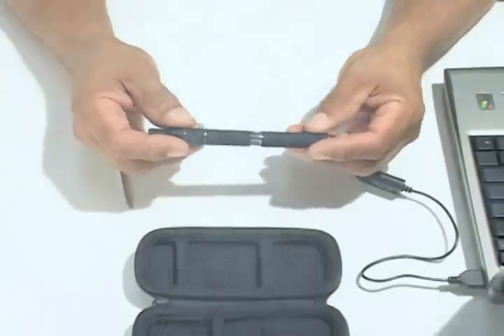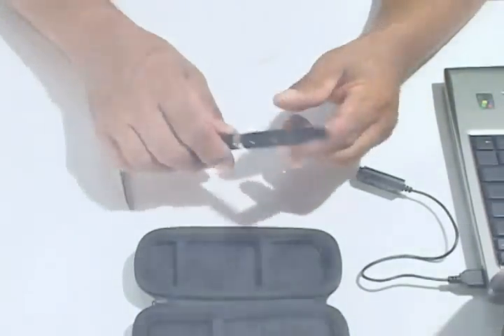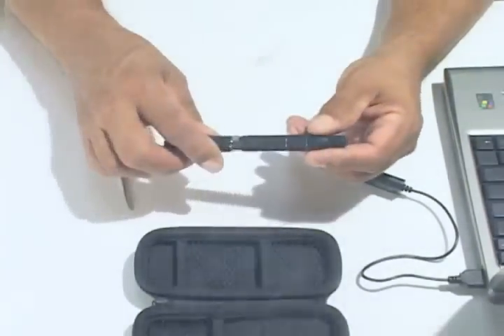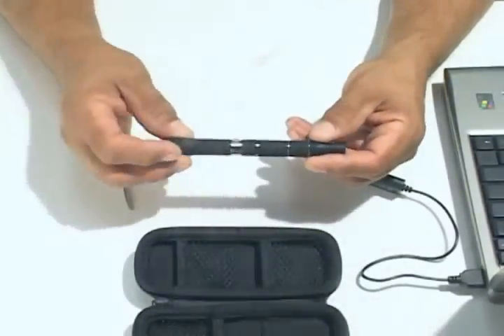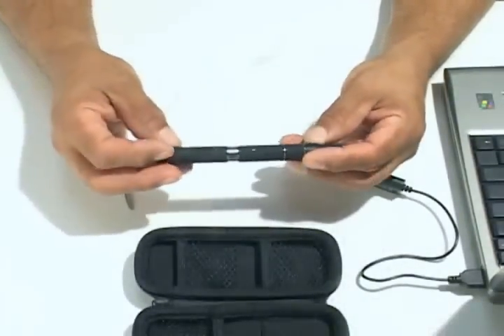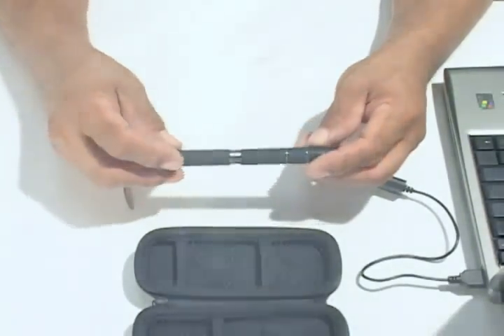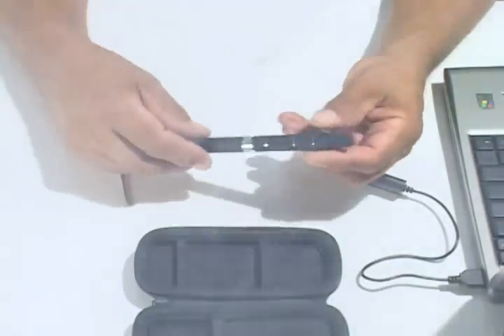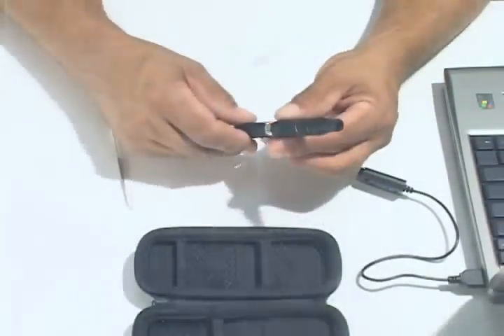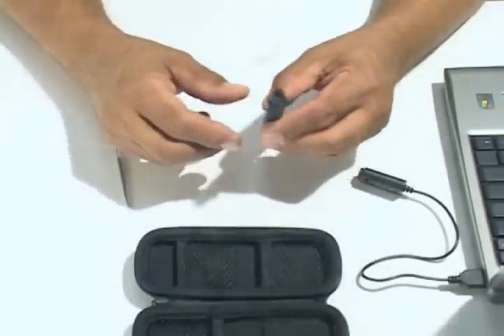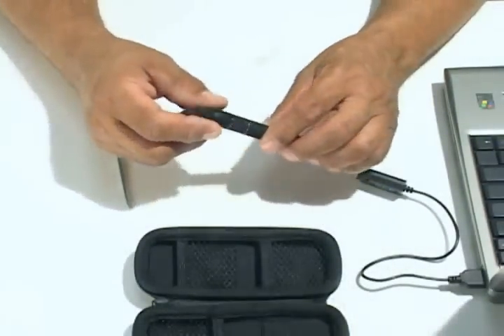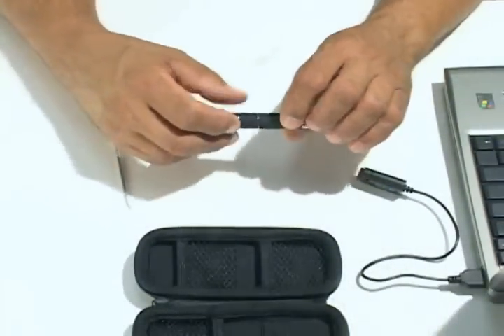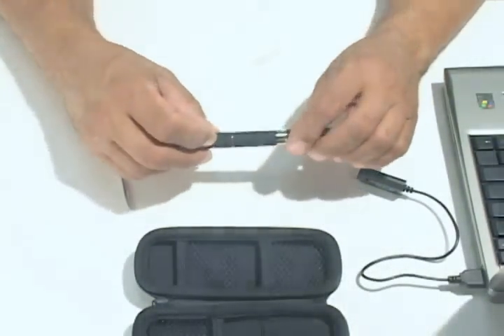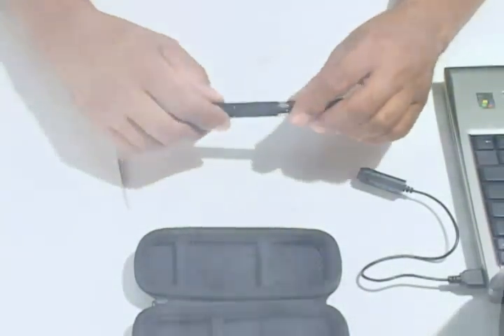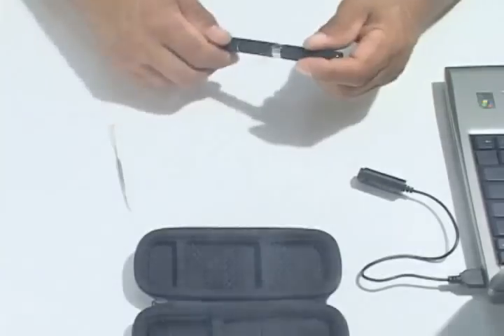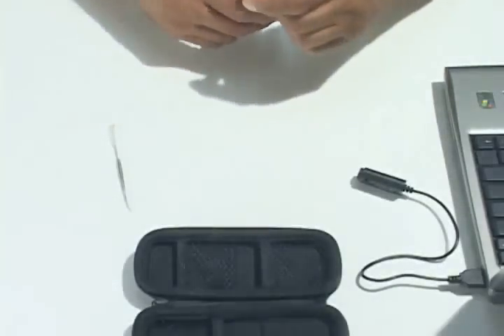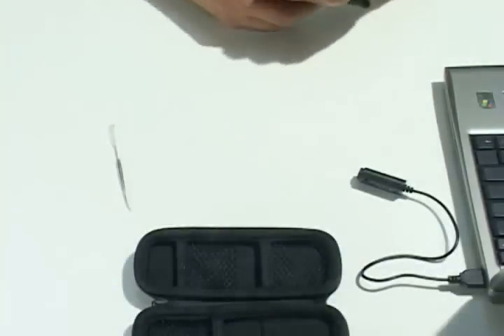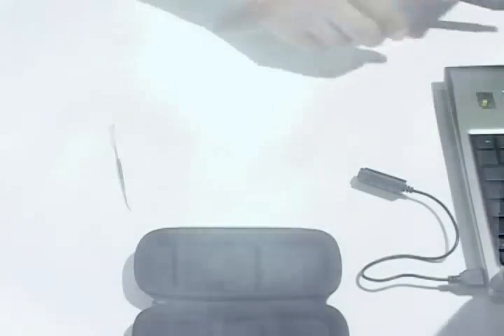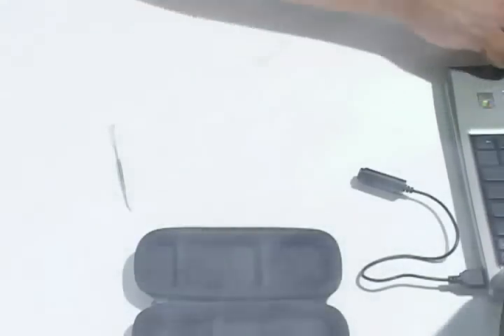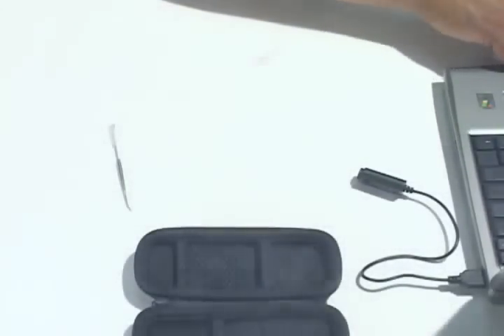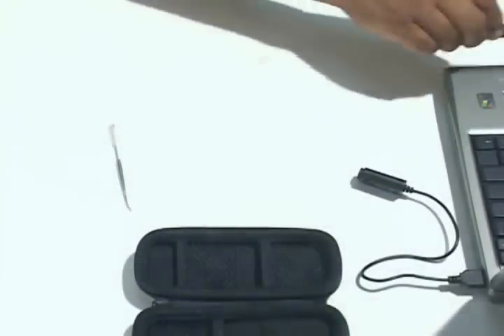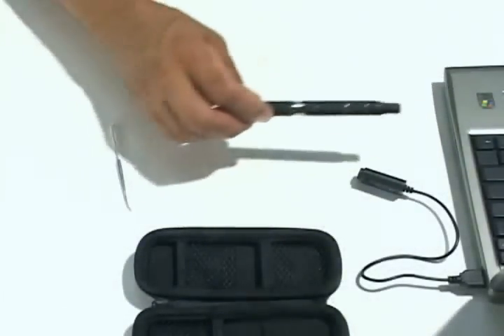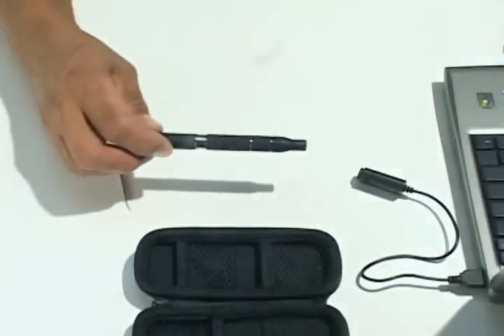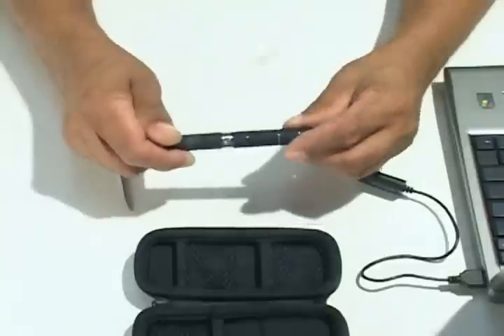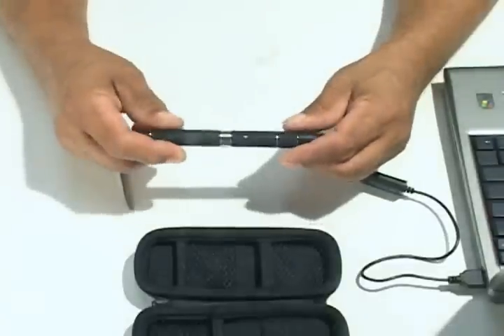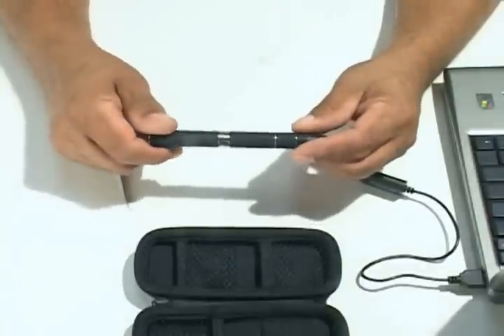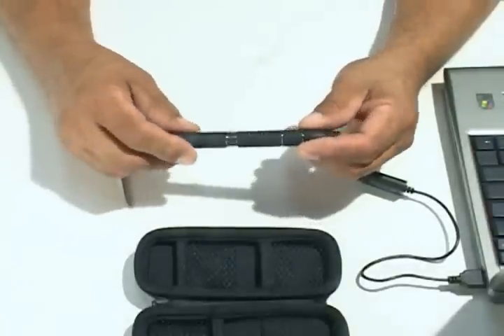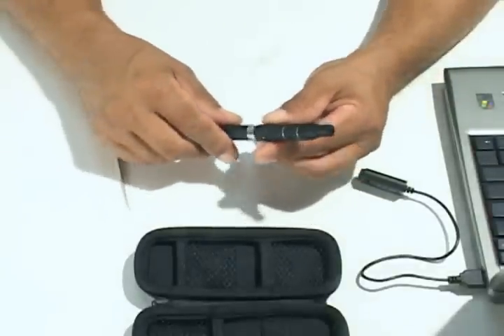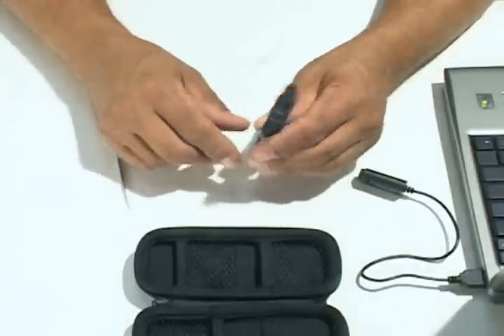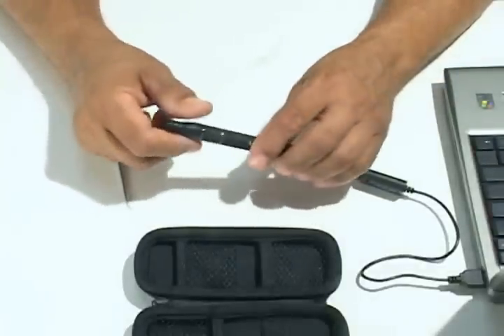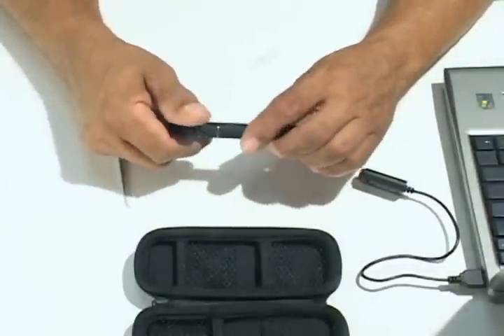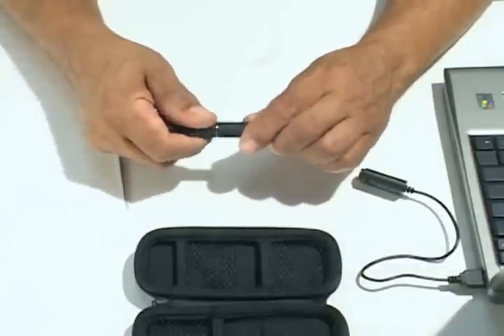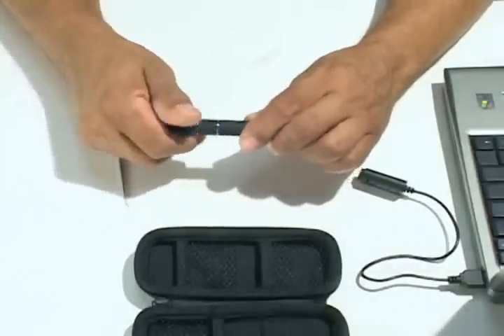The kit comes complete with a vaporizer, battery, USB charger, cleaning brush, and handy traveling case. Everything you need to start vaporizing in seconds.